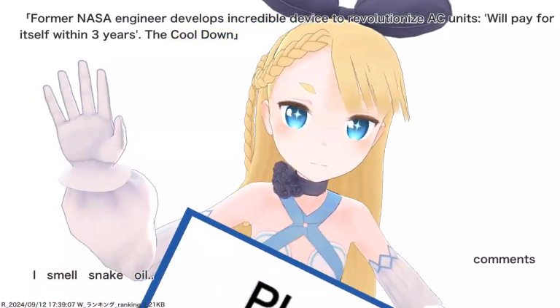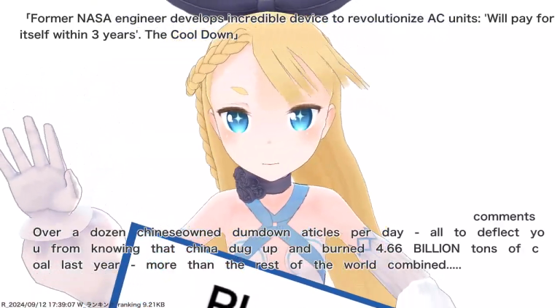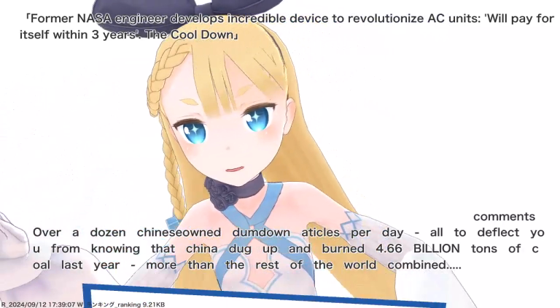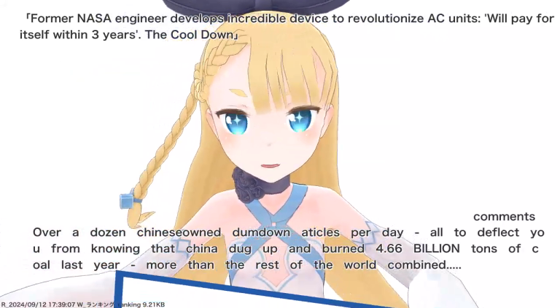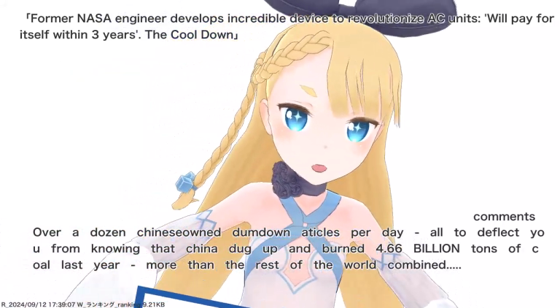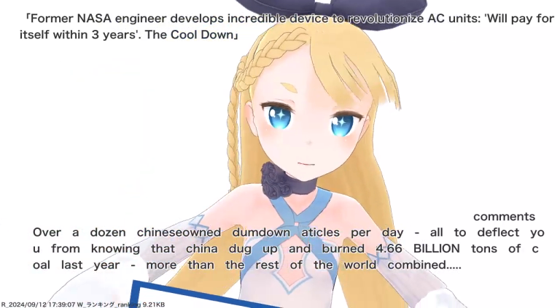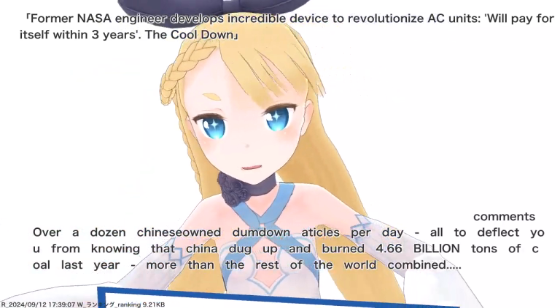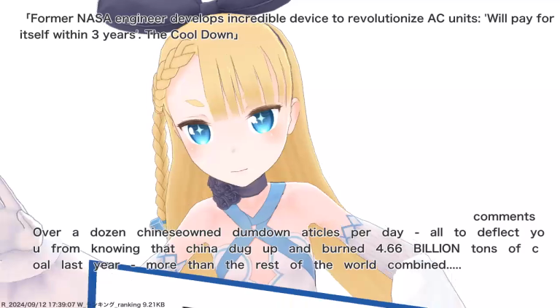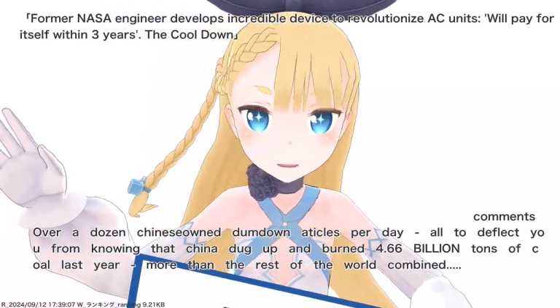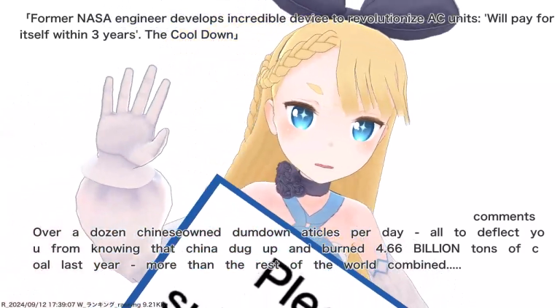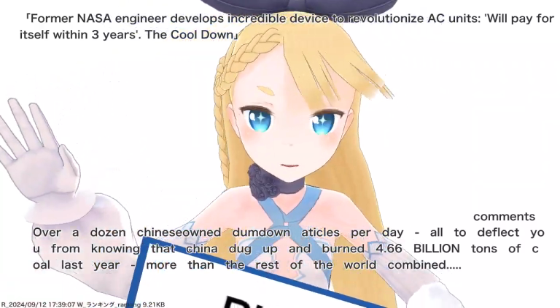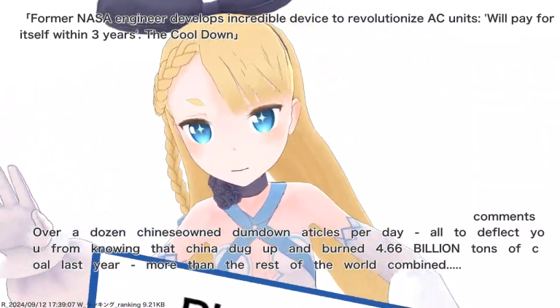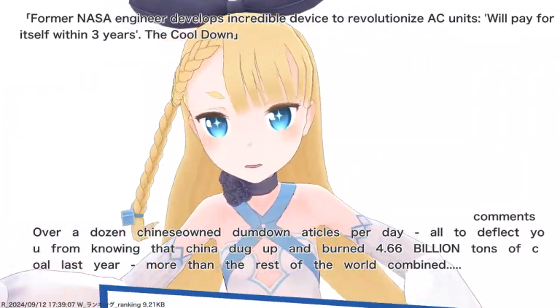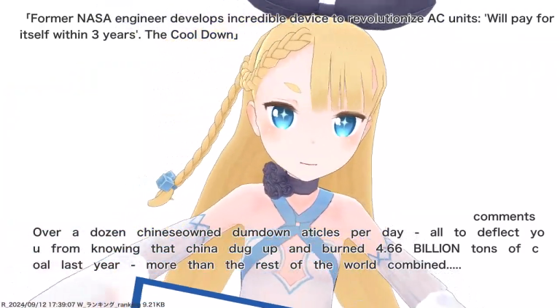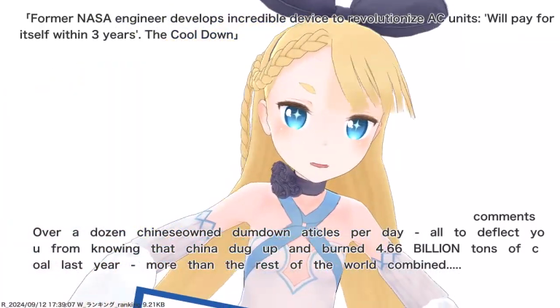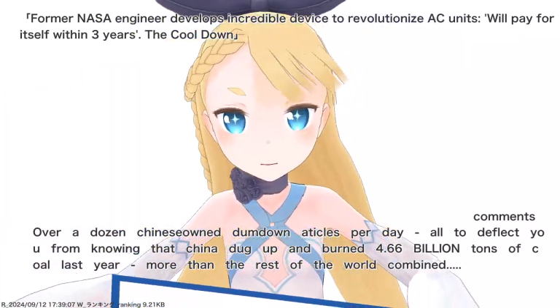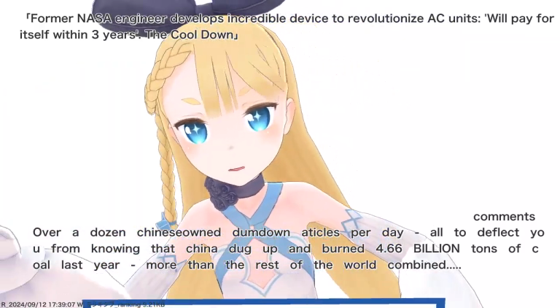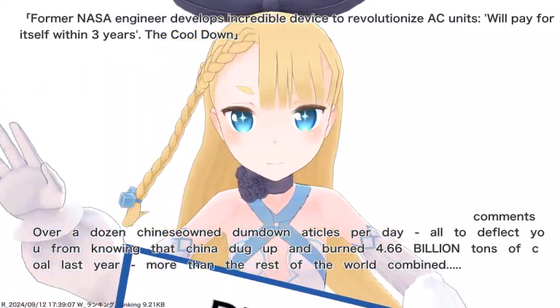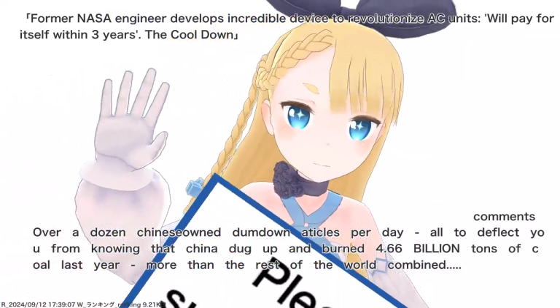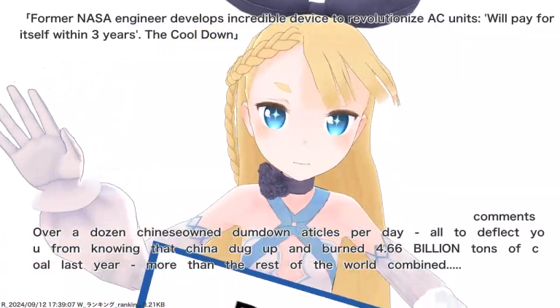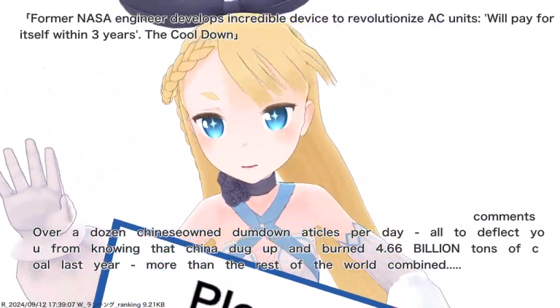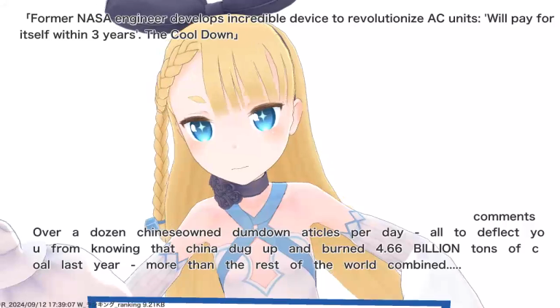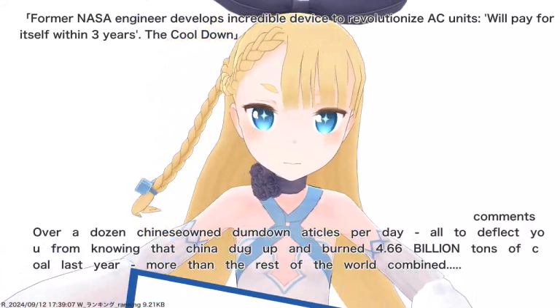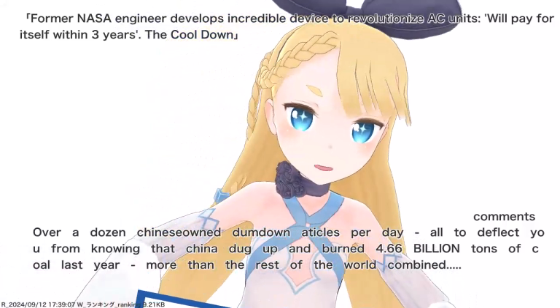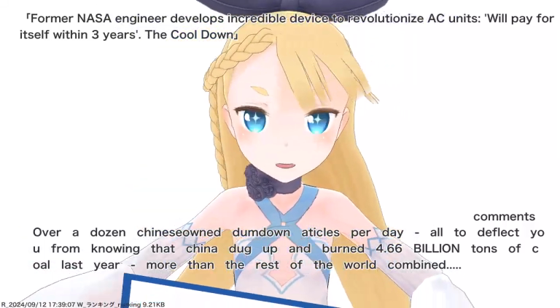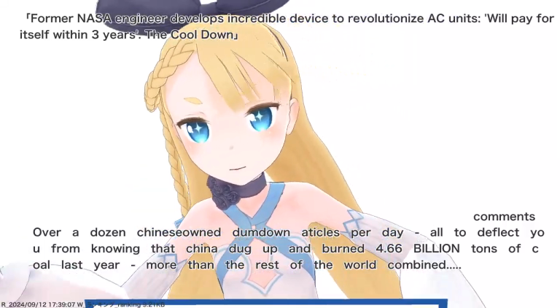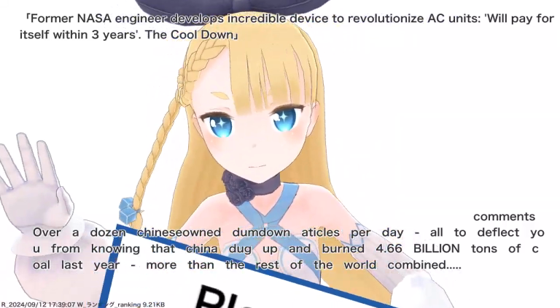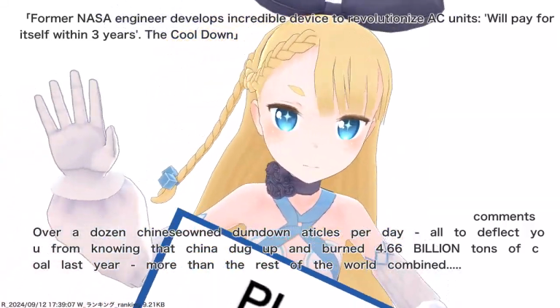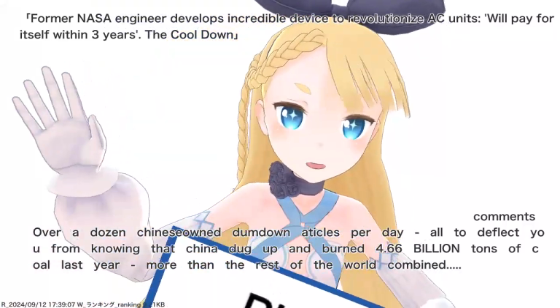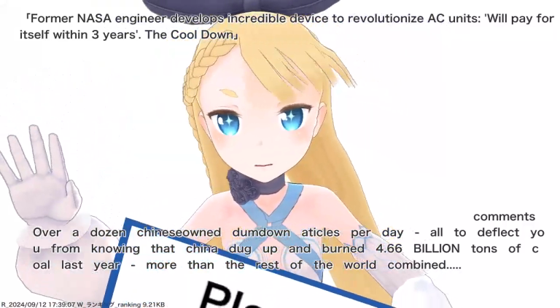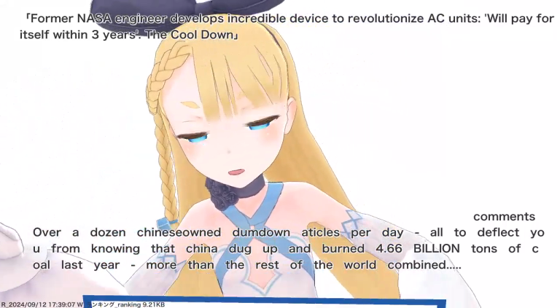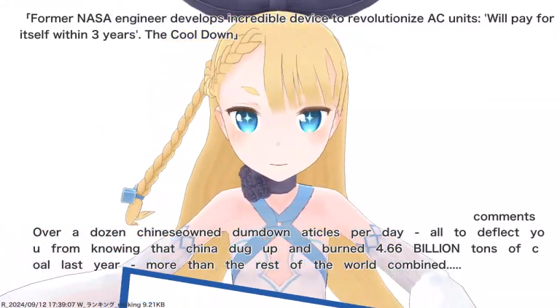I smell snake oil. Over a dozen Chinese-owned dumb-down articles per day, all to deflect you from knowing that China dug you. Pee and burned 4.66 billion tons of coal last year, more than the rest of the world combined.